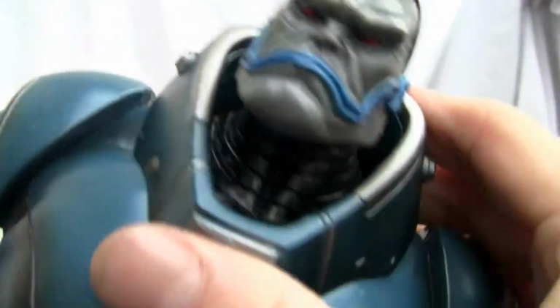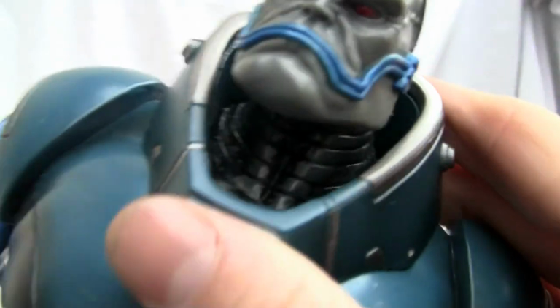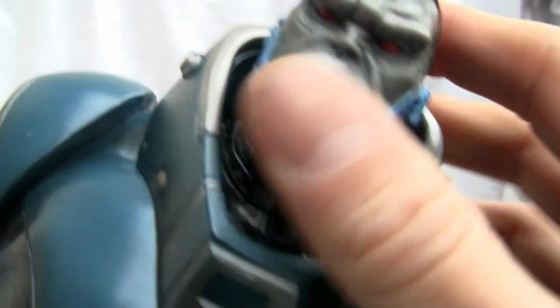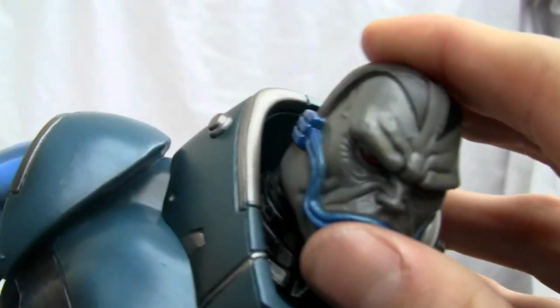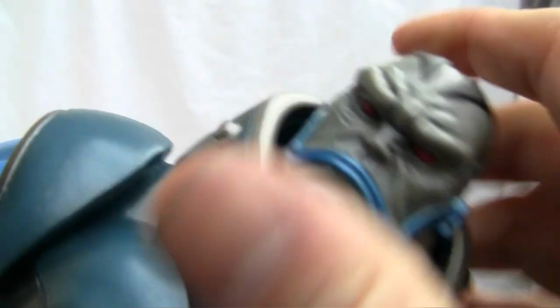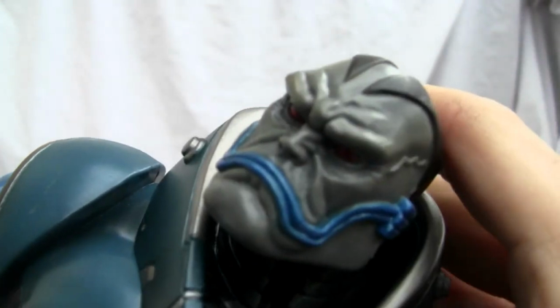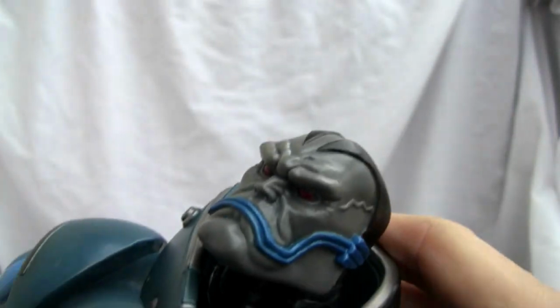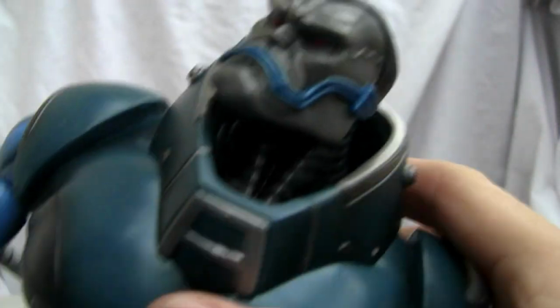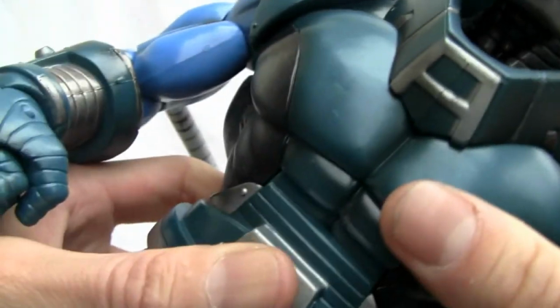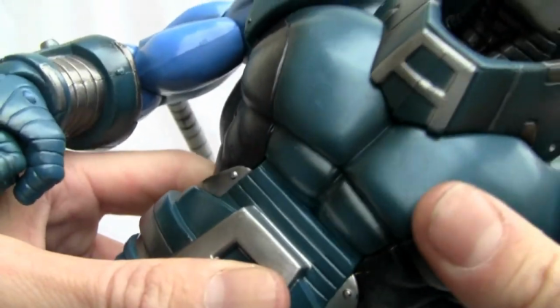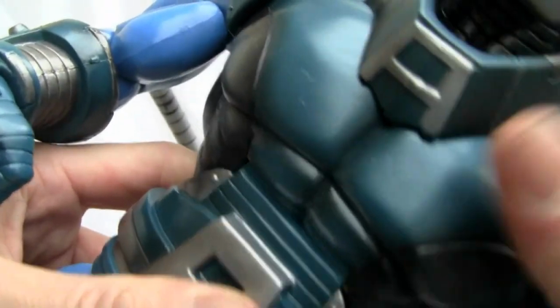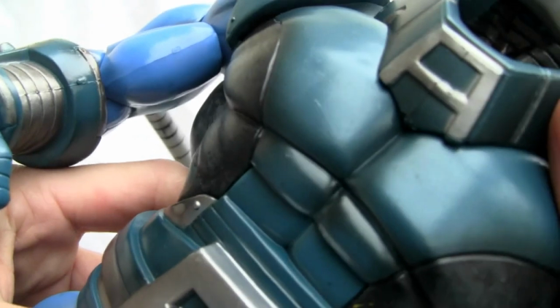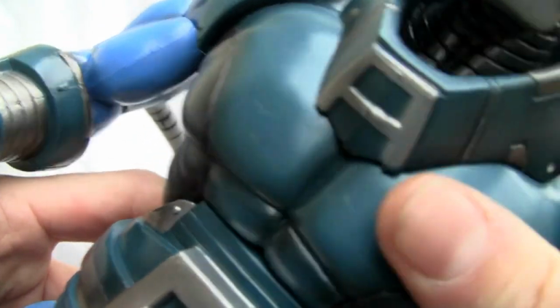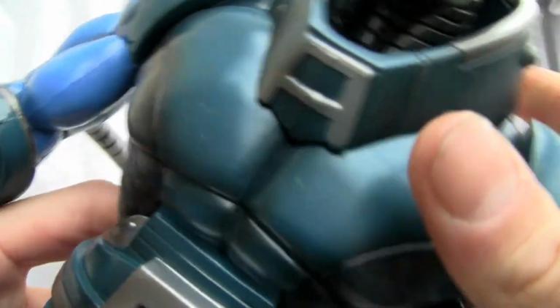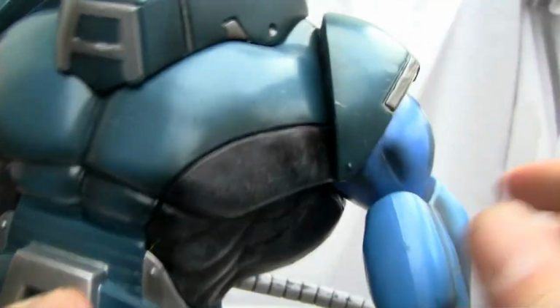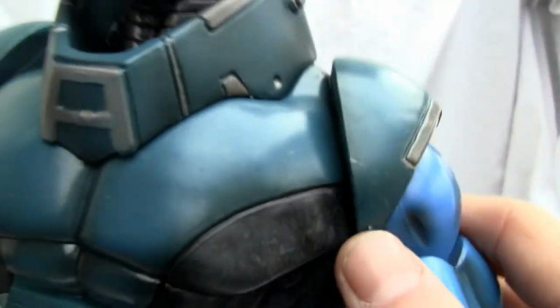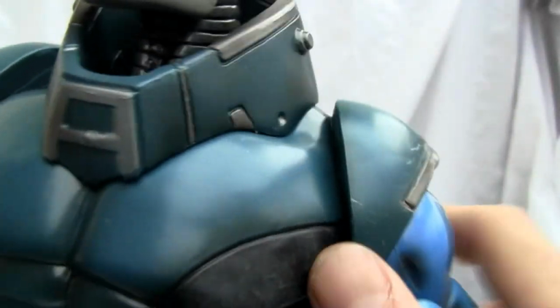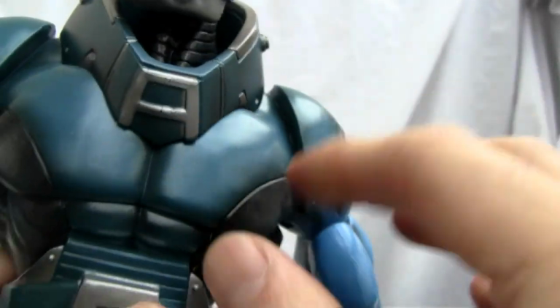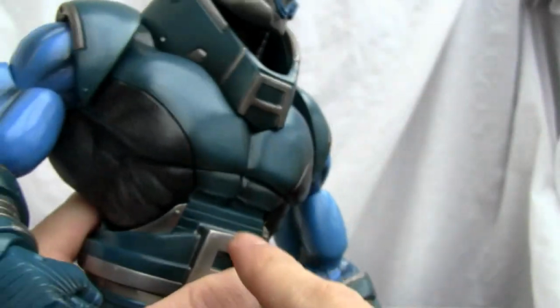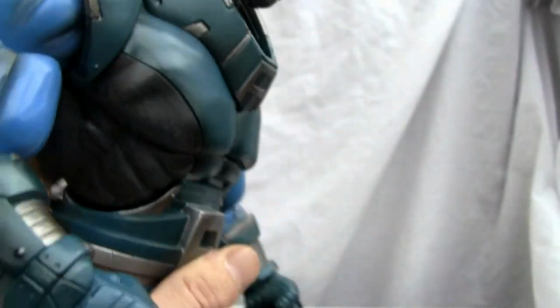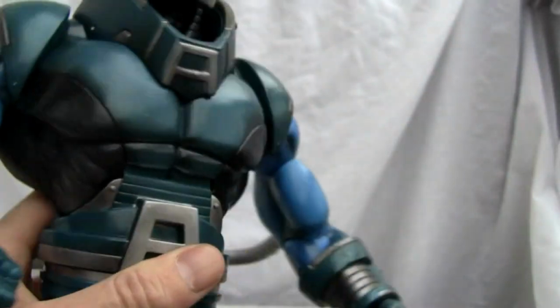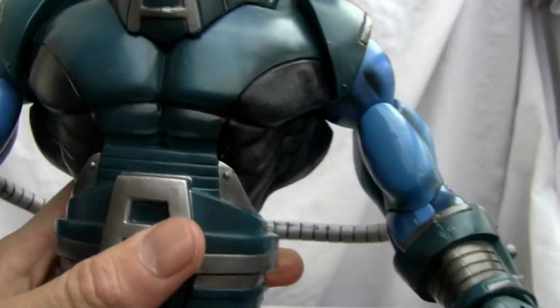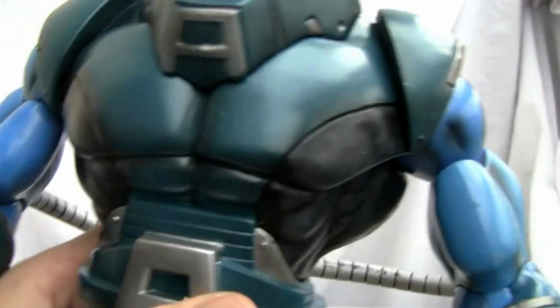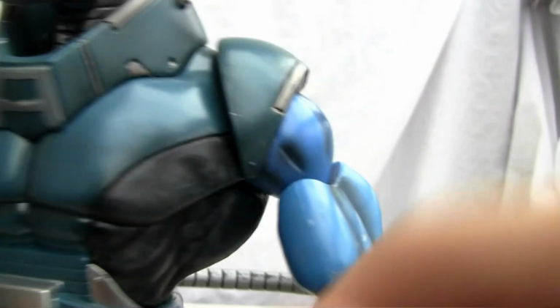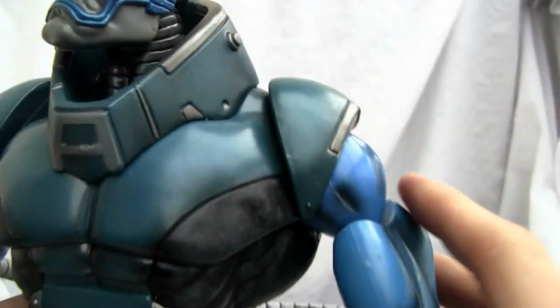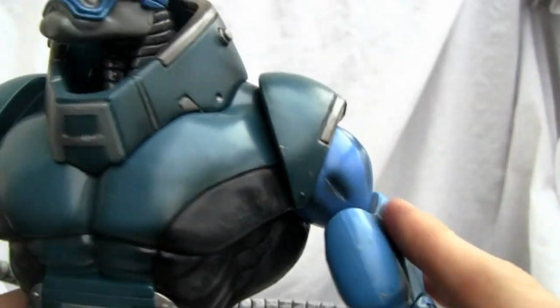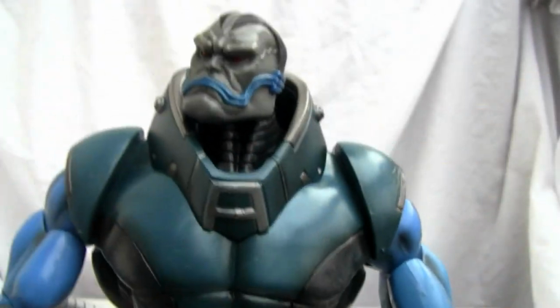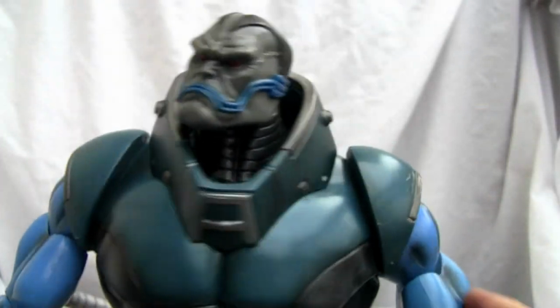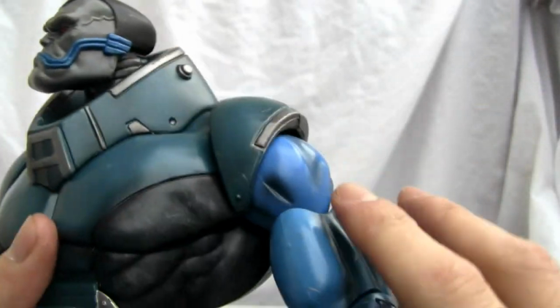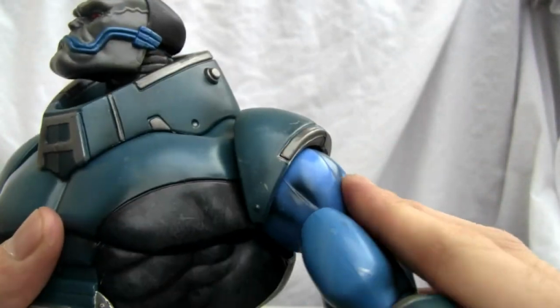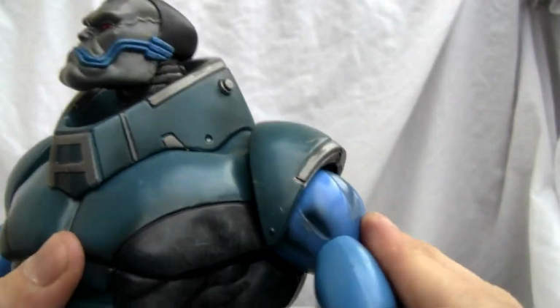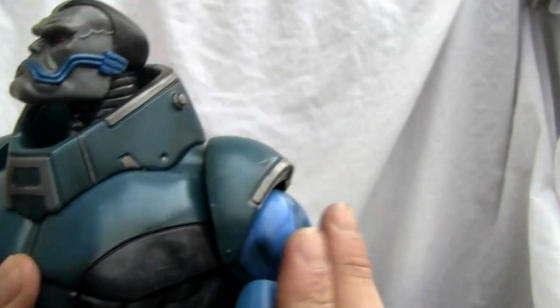You have a ratcheting ab crunch right there, so you can tell a lot of these joints are going to be ratchet joints because of the ball-jointed construction.